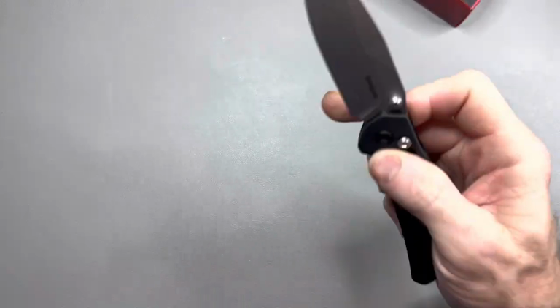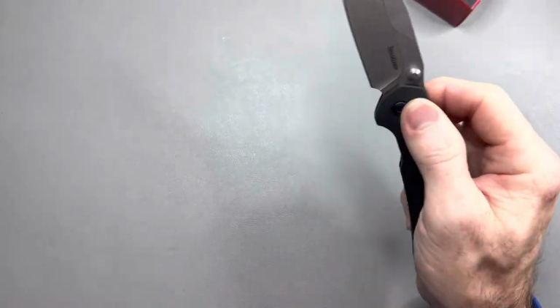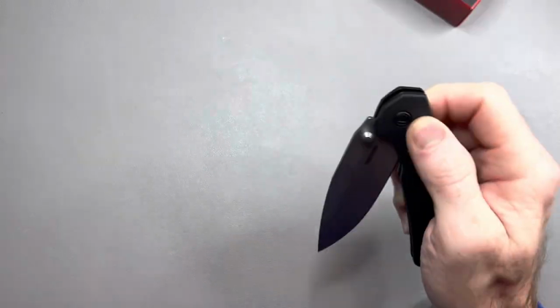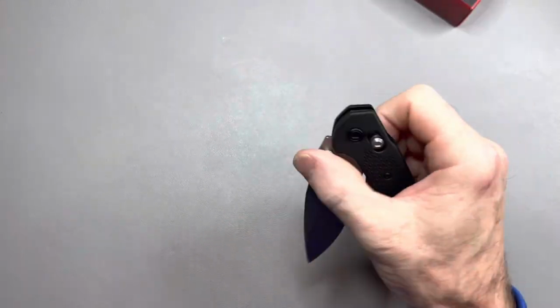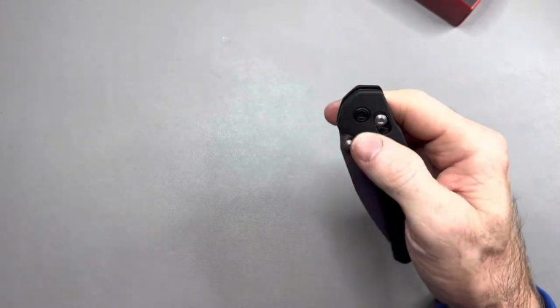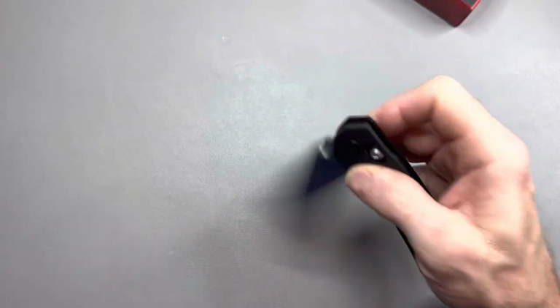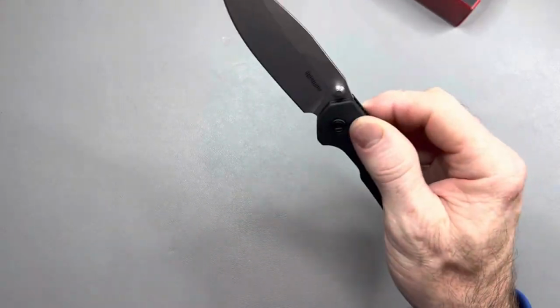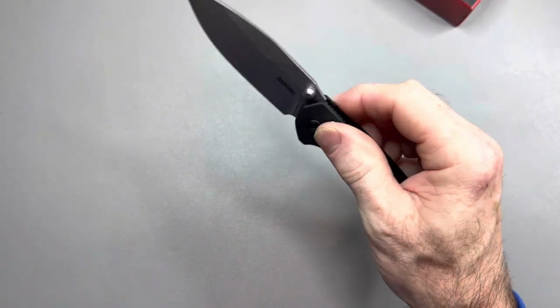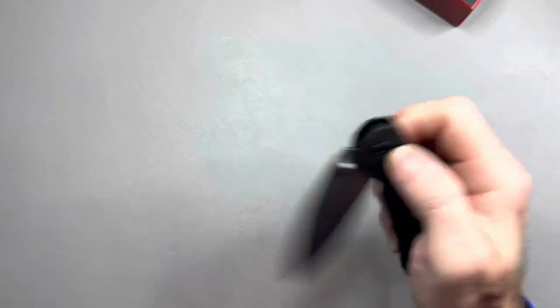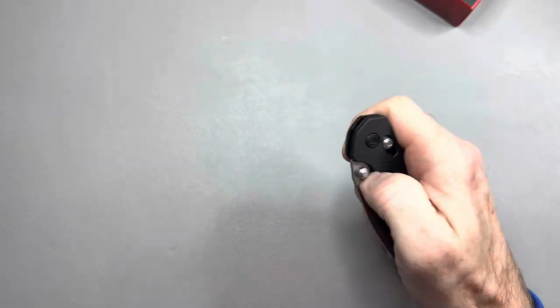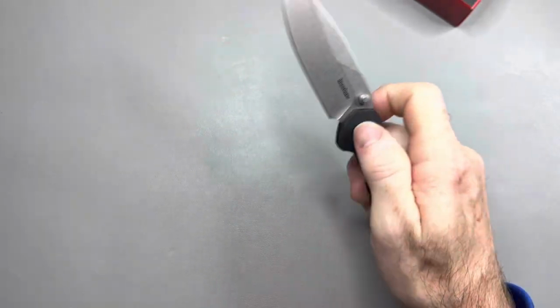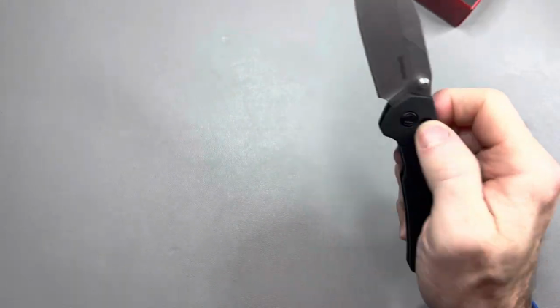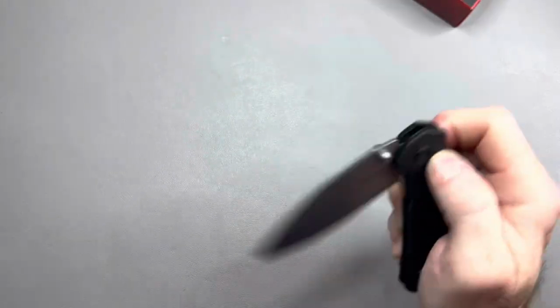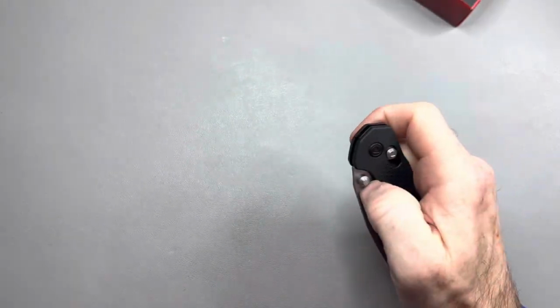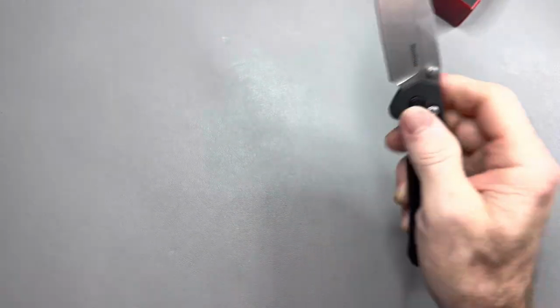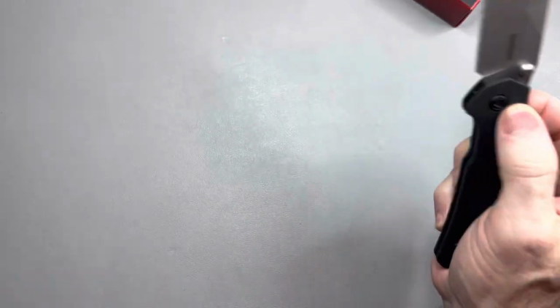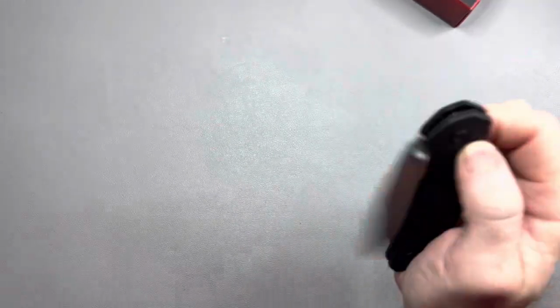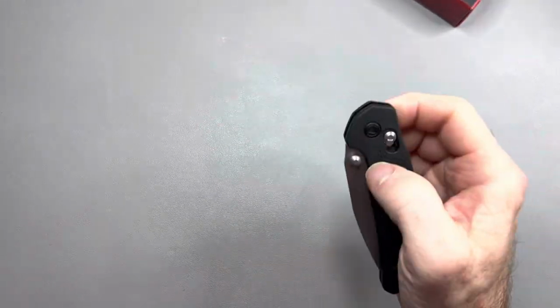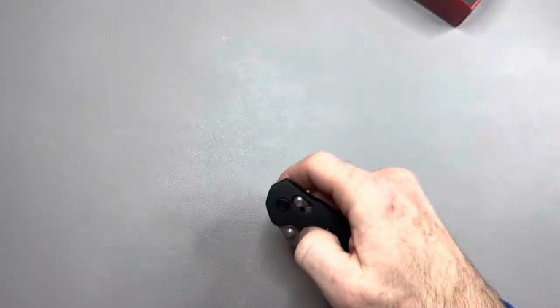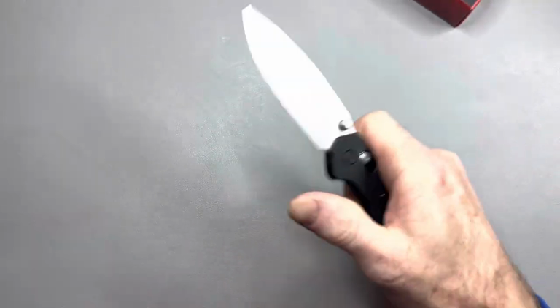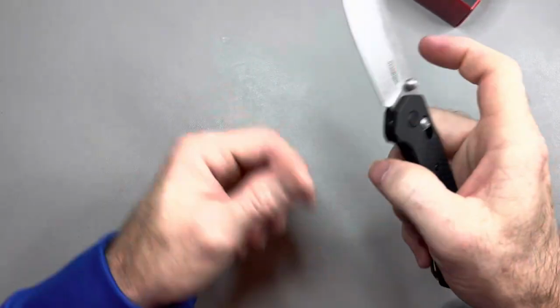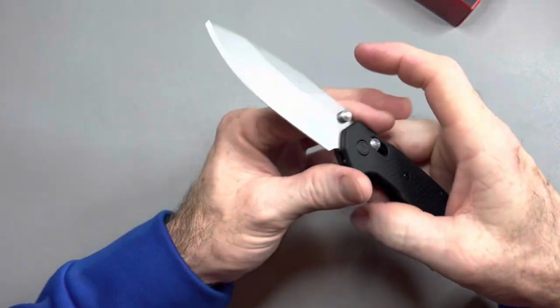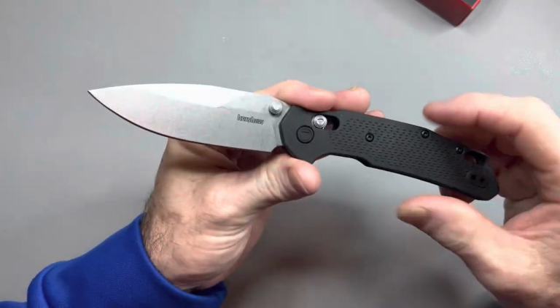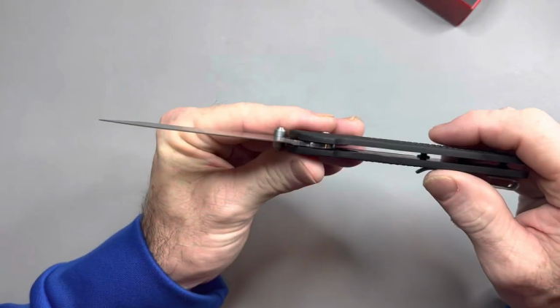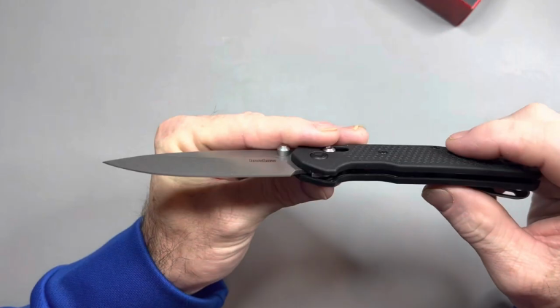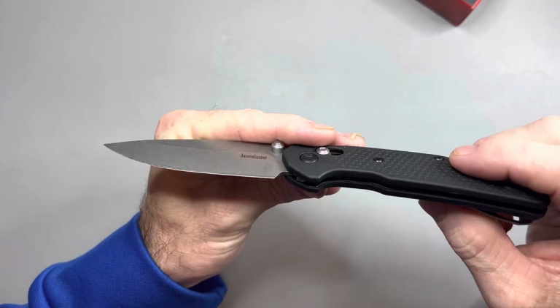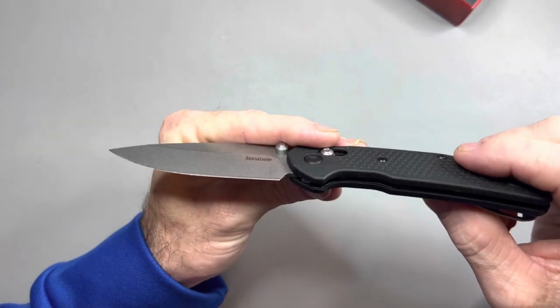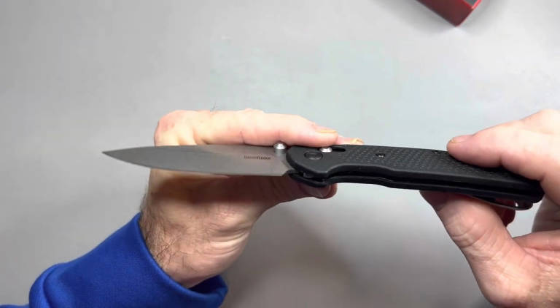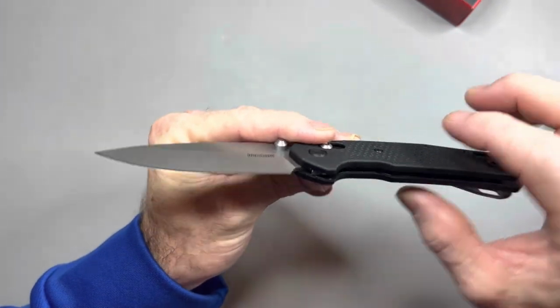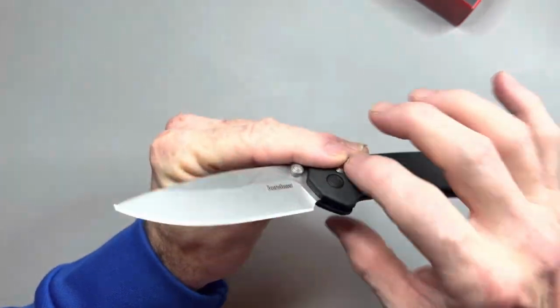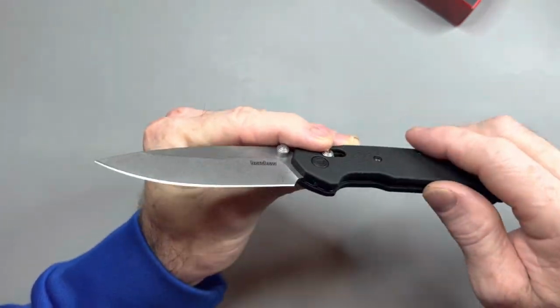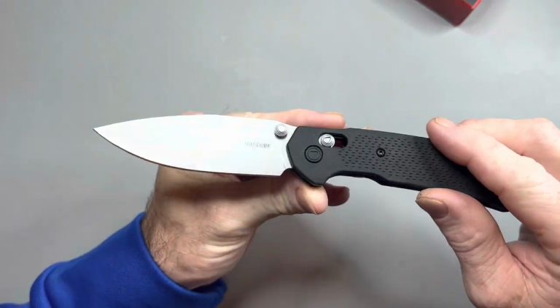Thumb studs are perfect for this knife. The reverse flick is great, the thumb flick is great, and the action is buttery smooth. I am going to do a disassembly of this knife because I just want to look inside and see how they've done their springs.